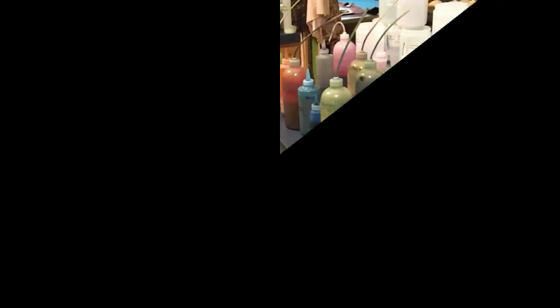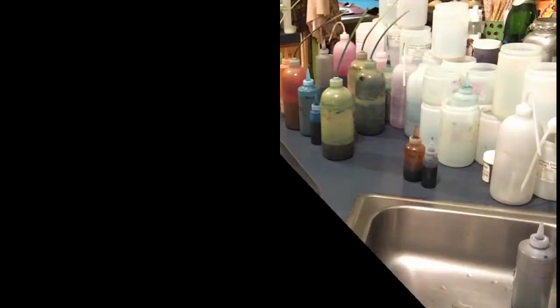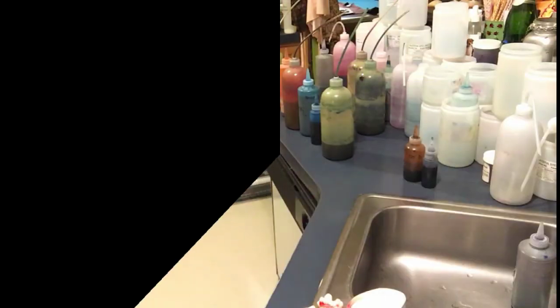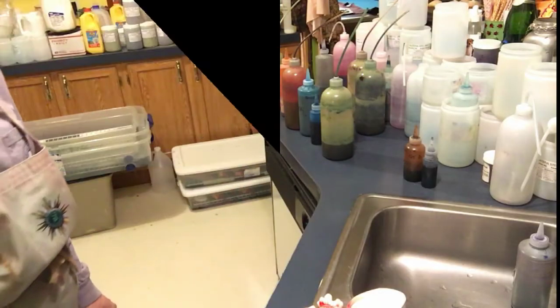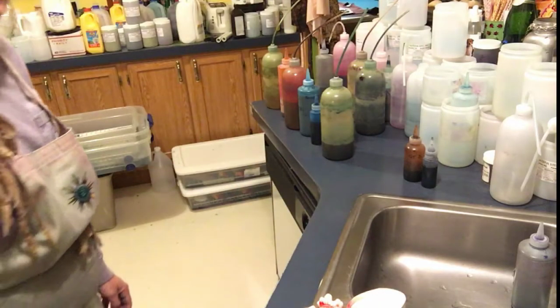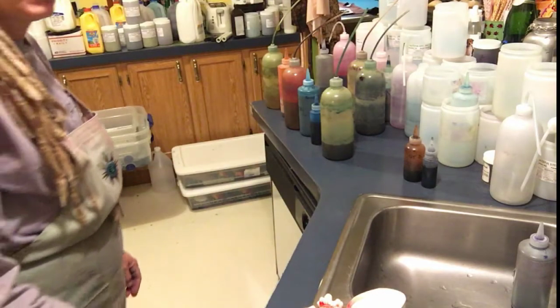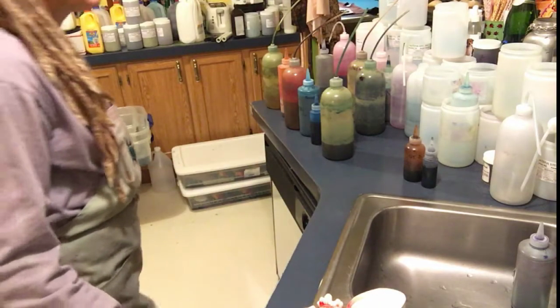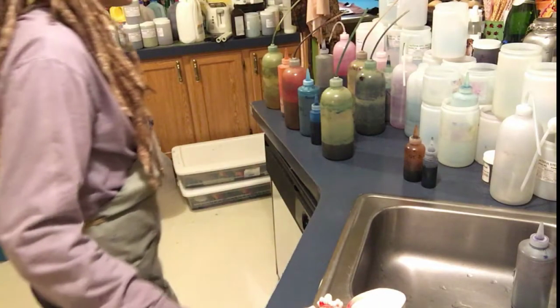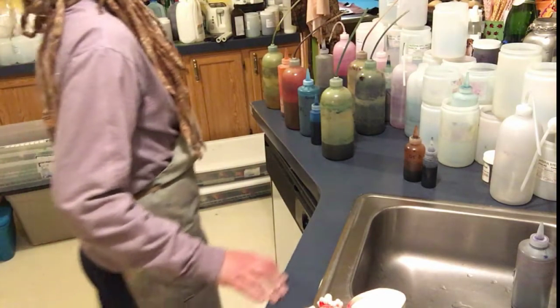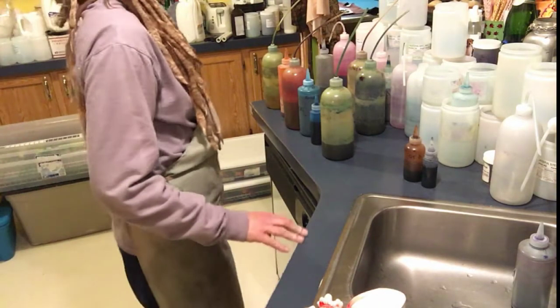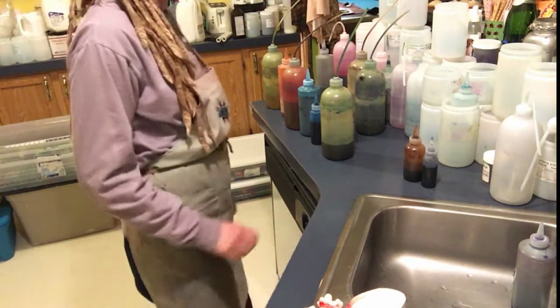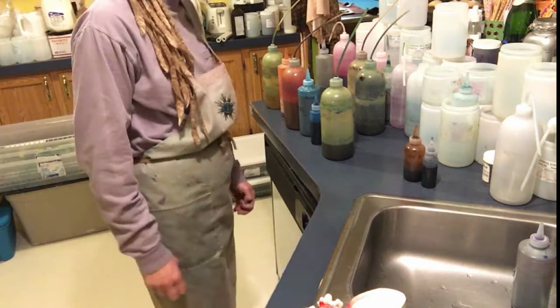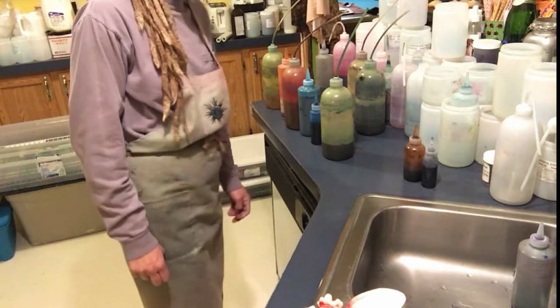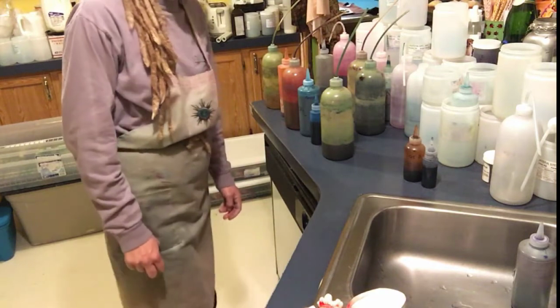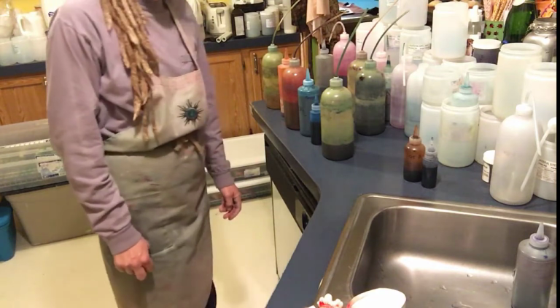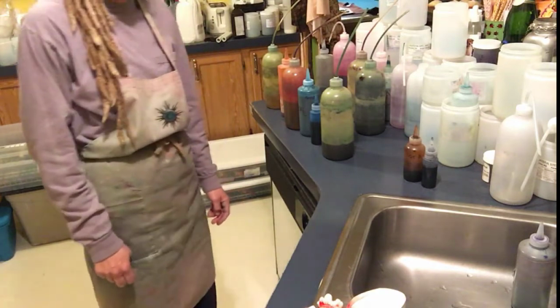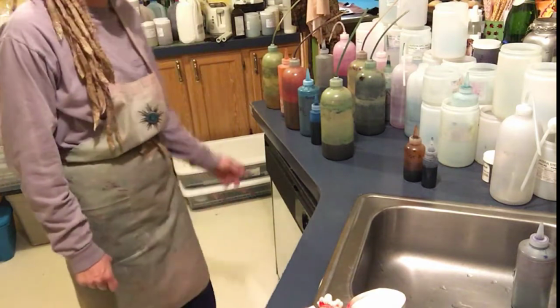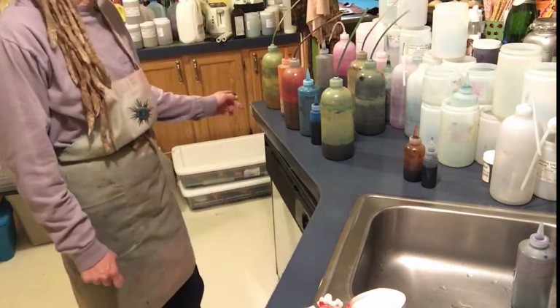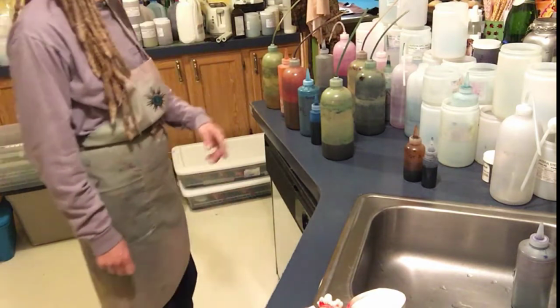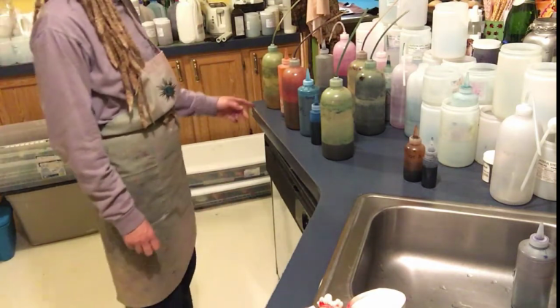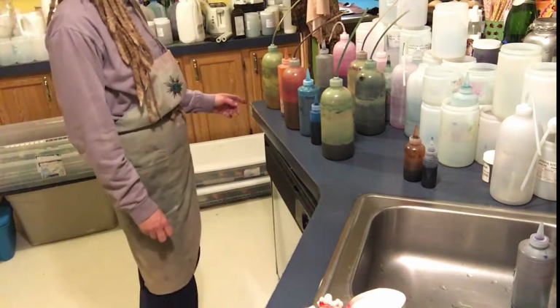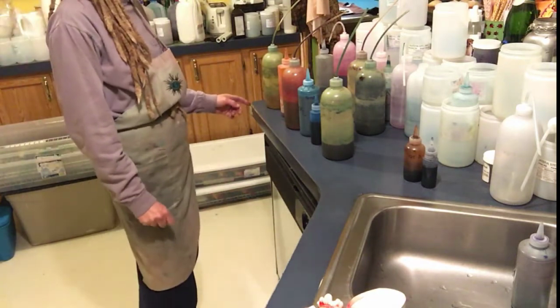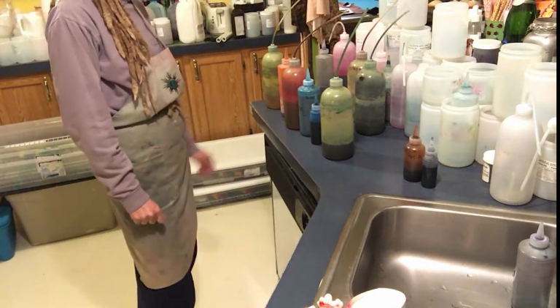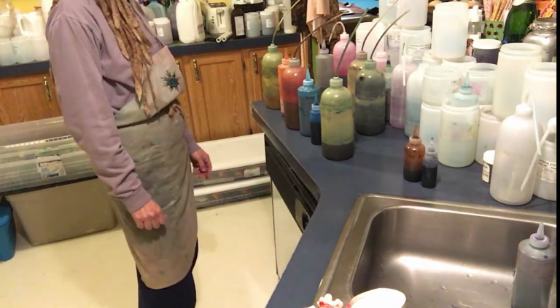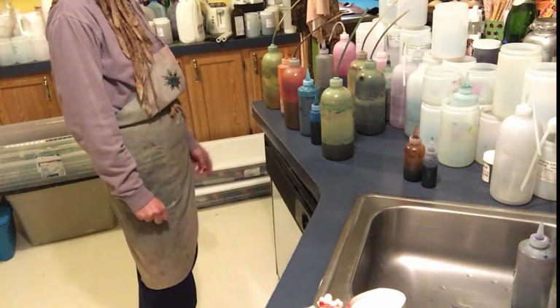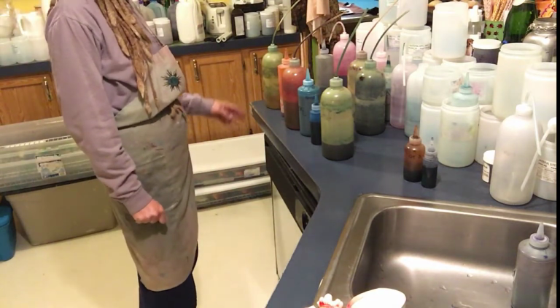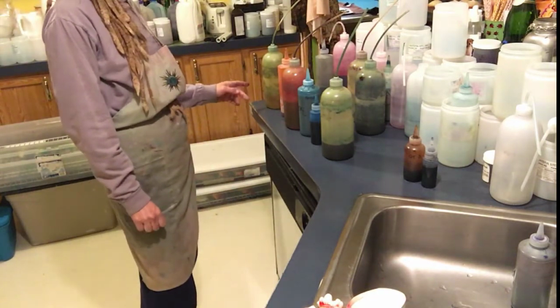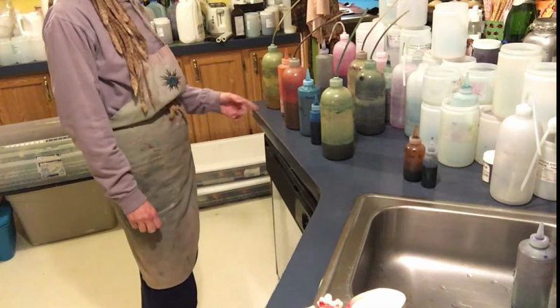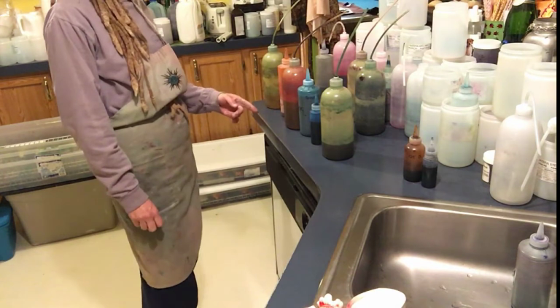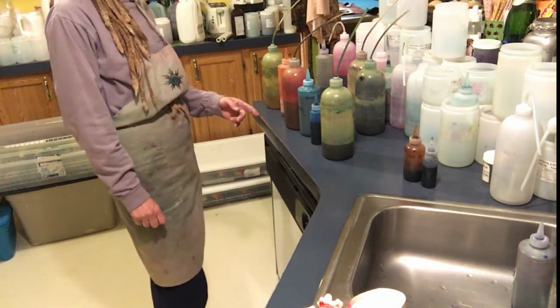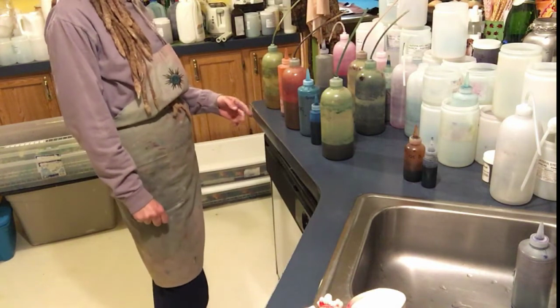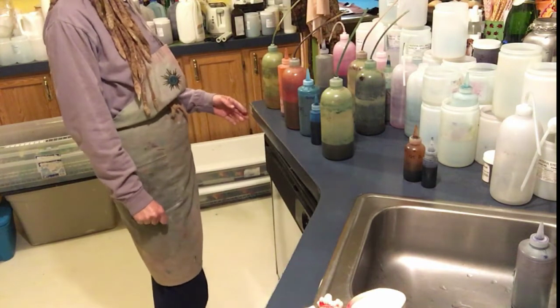In this video we're going to dye the banjo in a rainbow color scheme. I've got my dyes laid out over here — I've got several different shades of different colors.